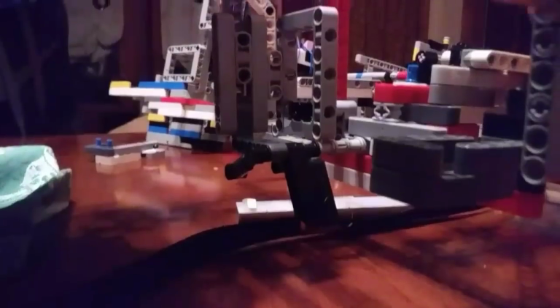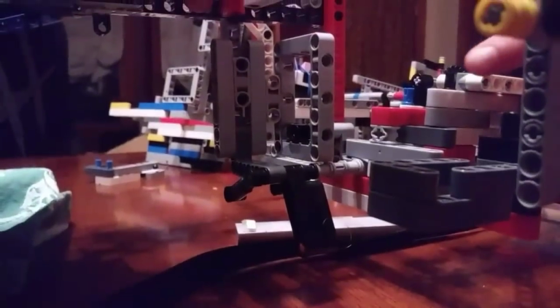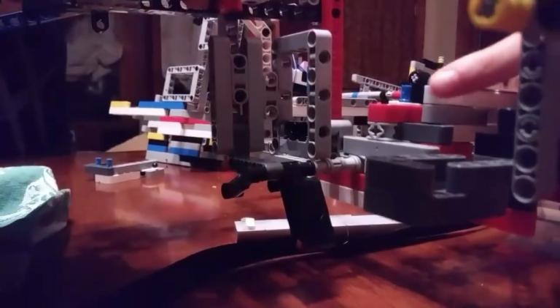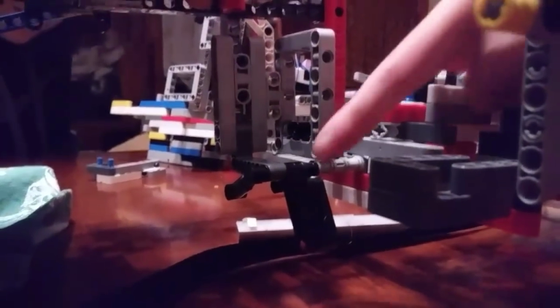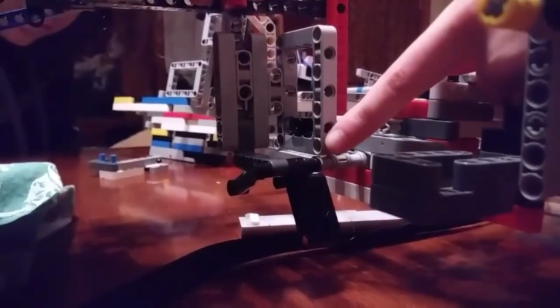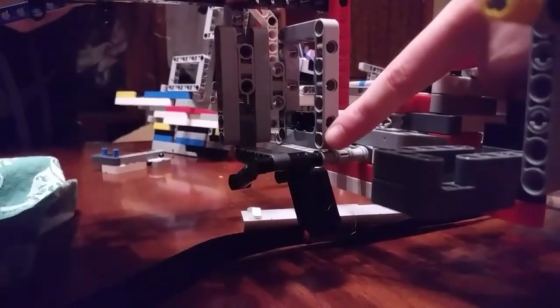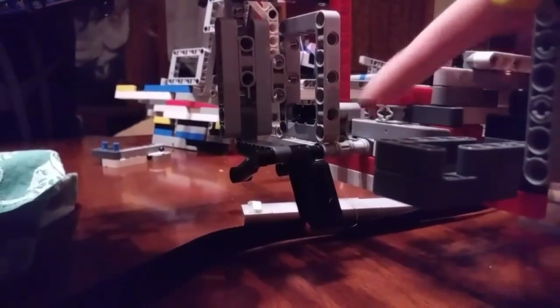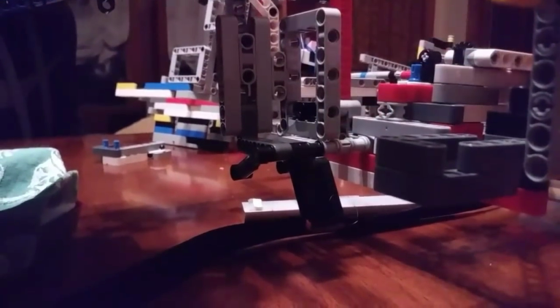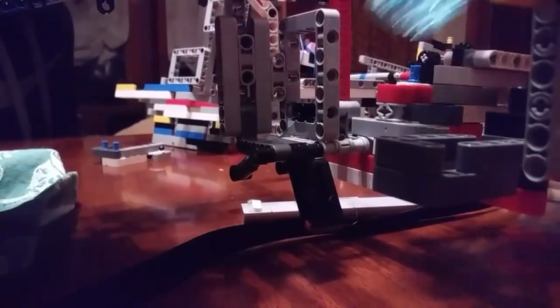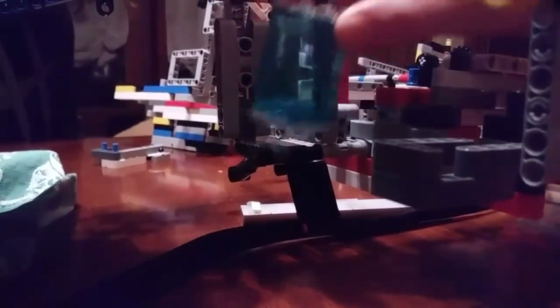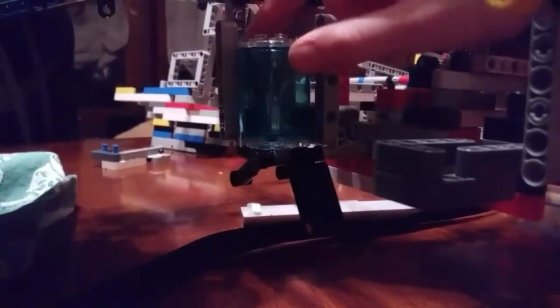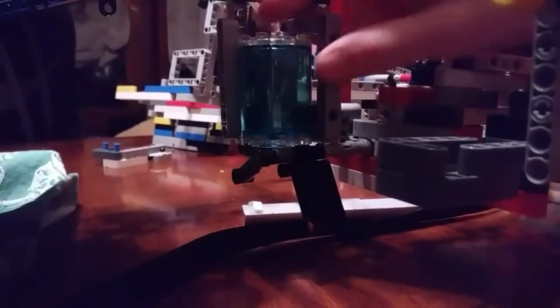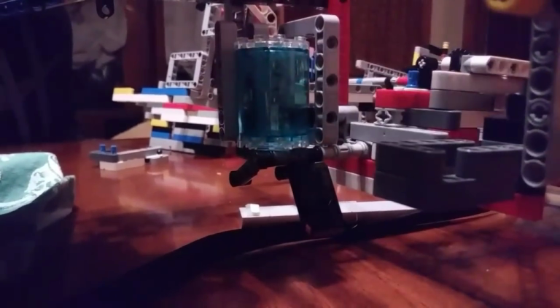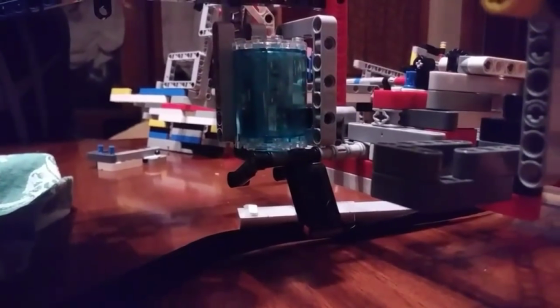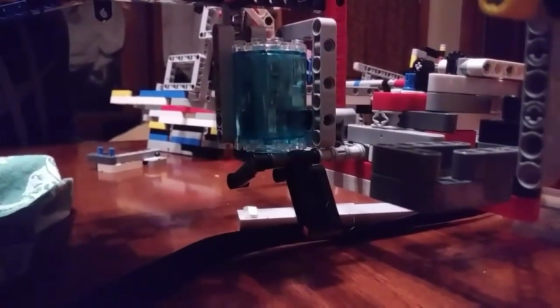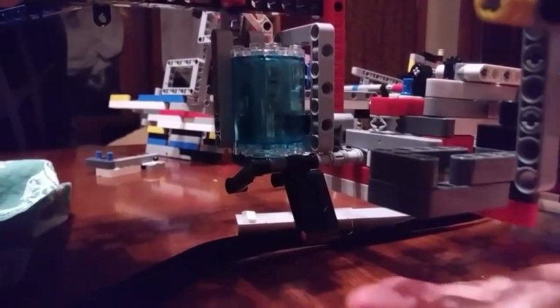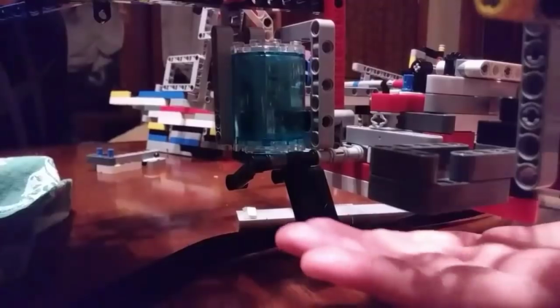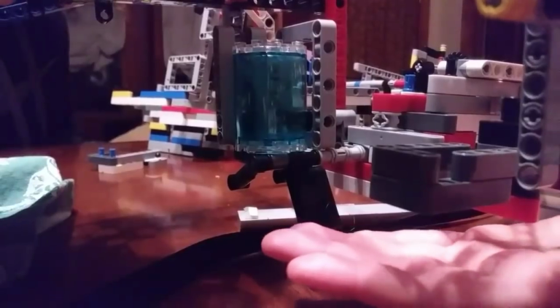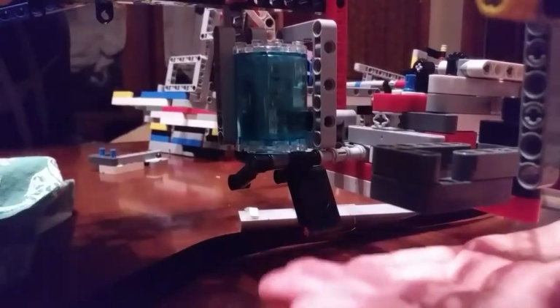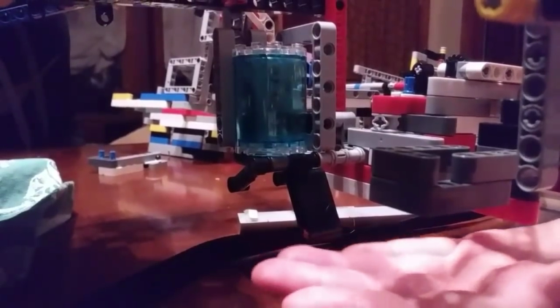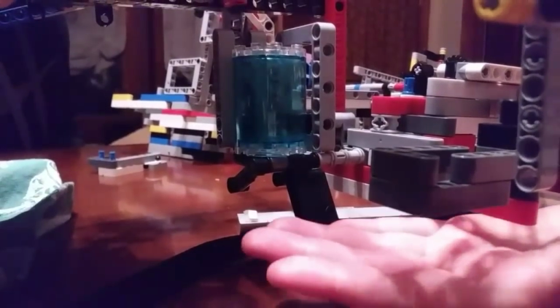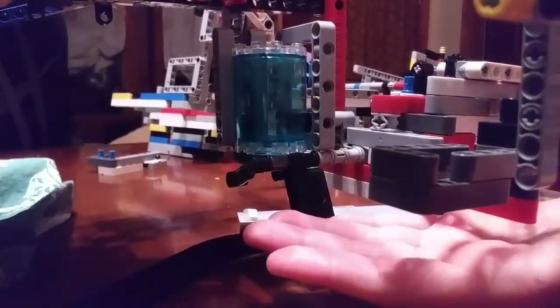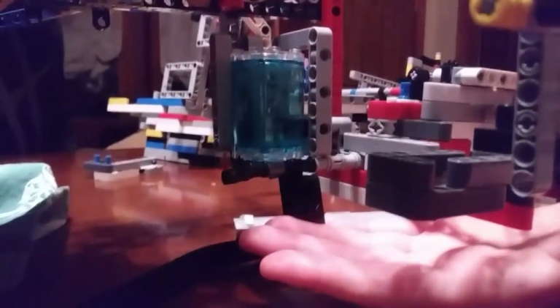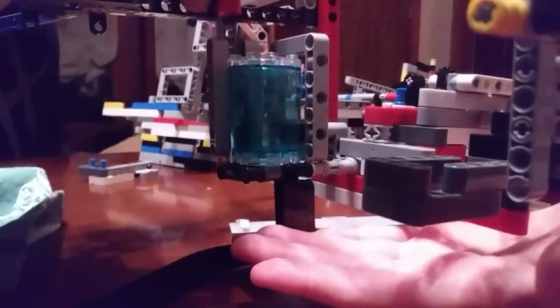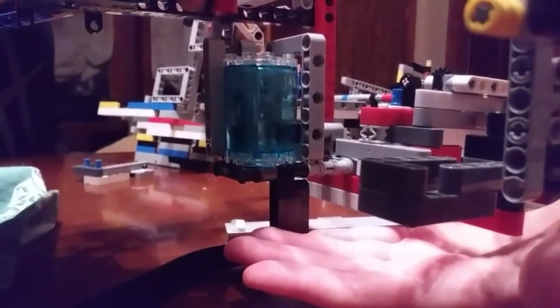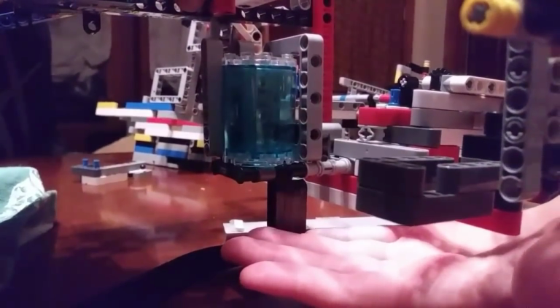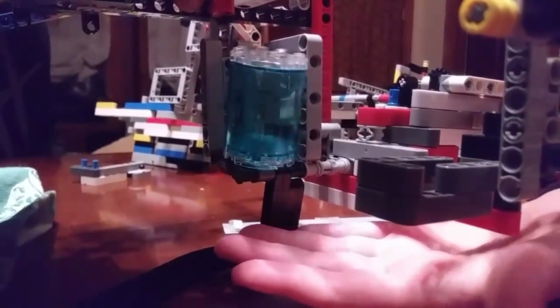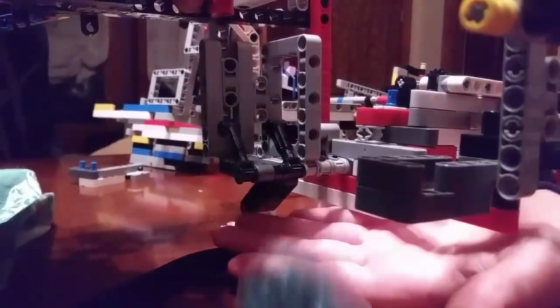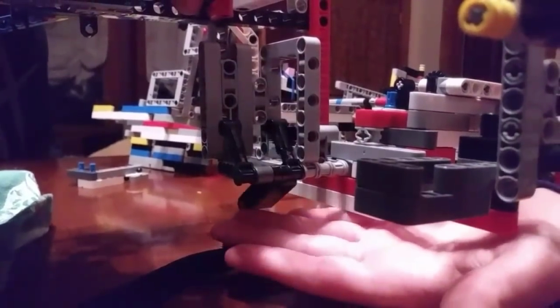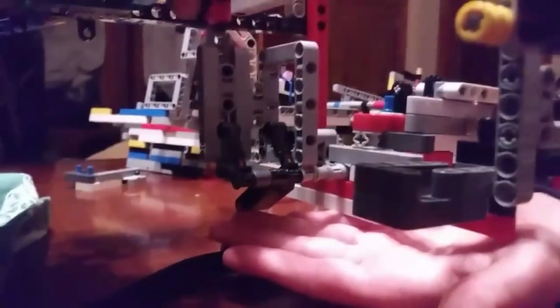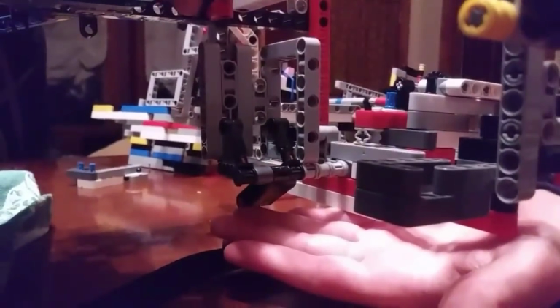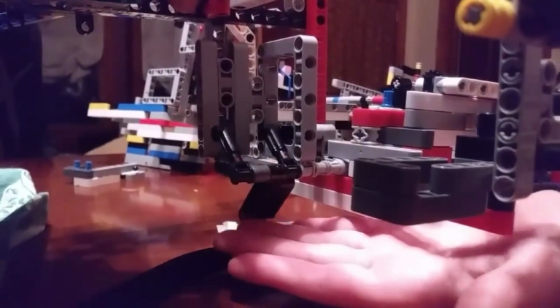We use this simple passive attachment to put the big water into the water fountain. As the robot passes over the water fountain, it uses this mechanism to dump the big water into the fountain.